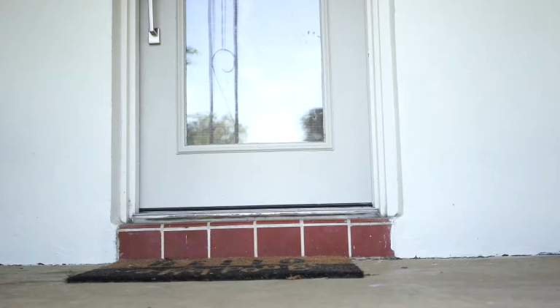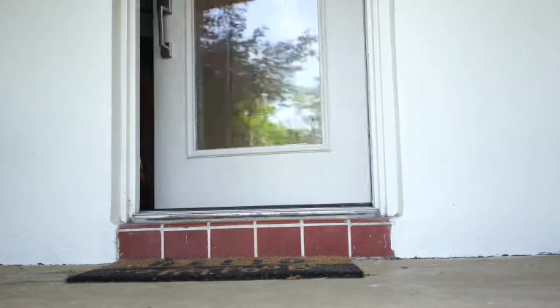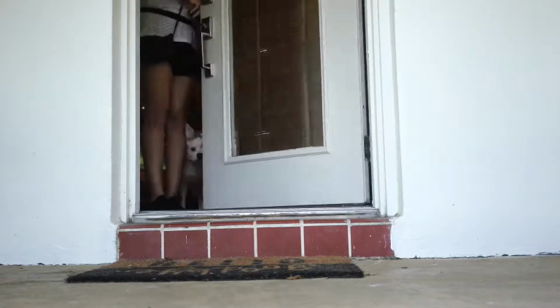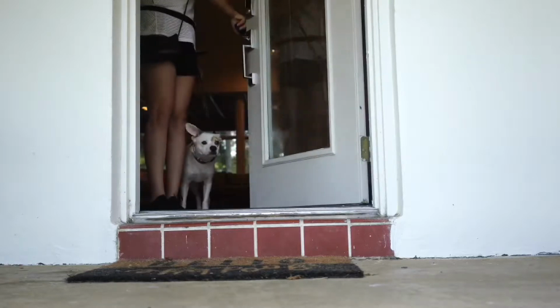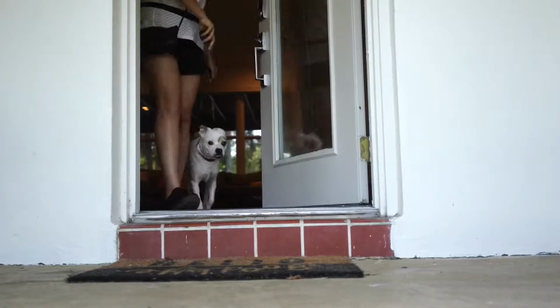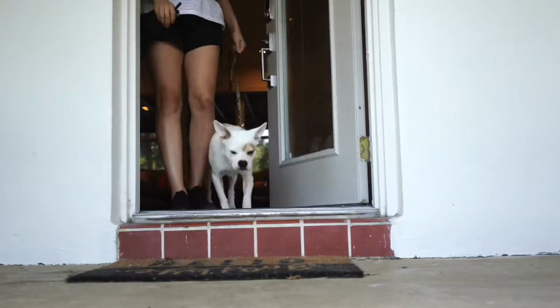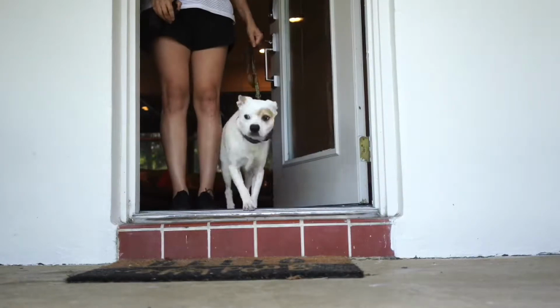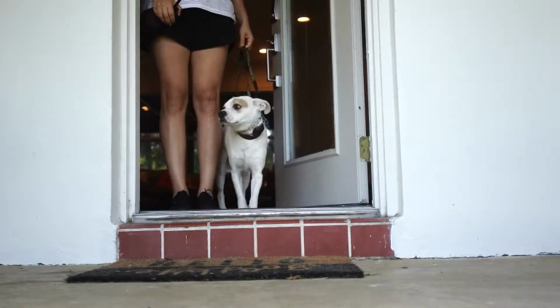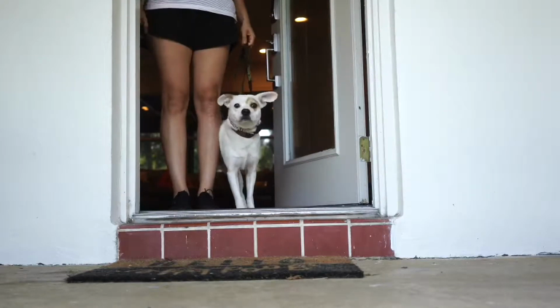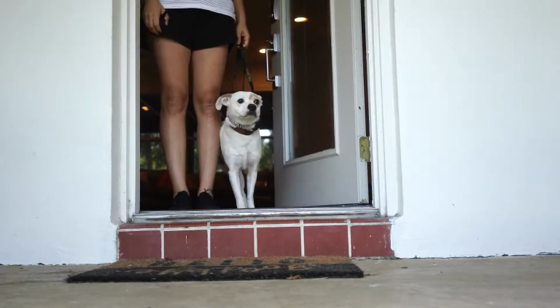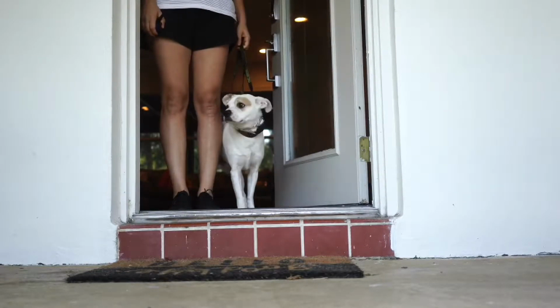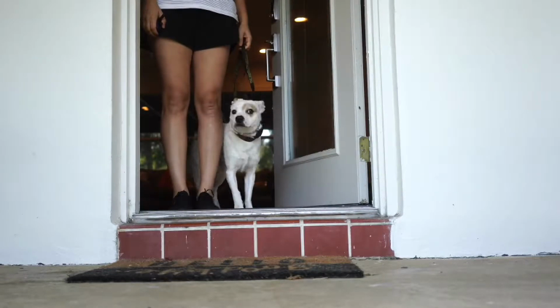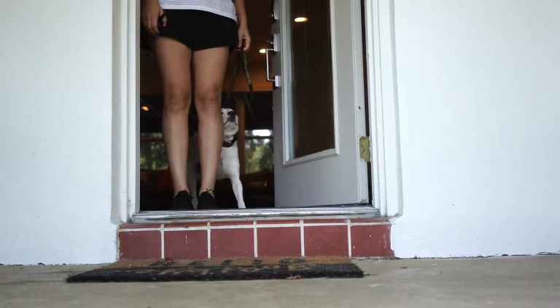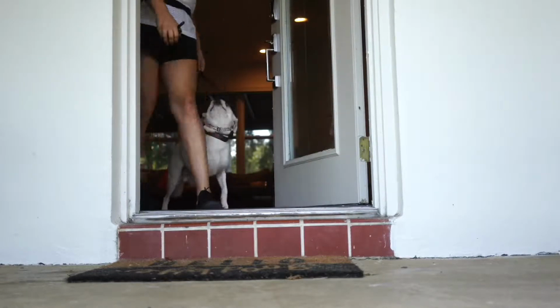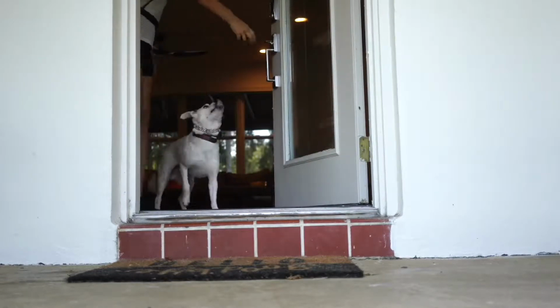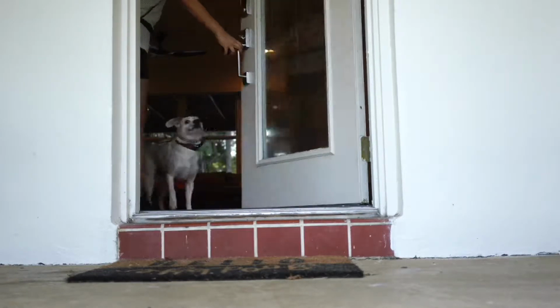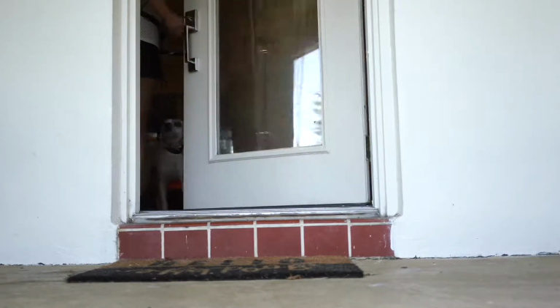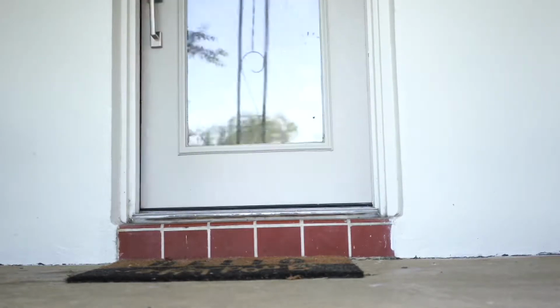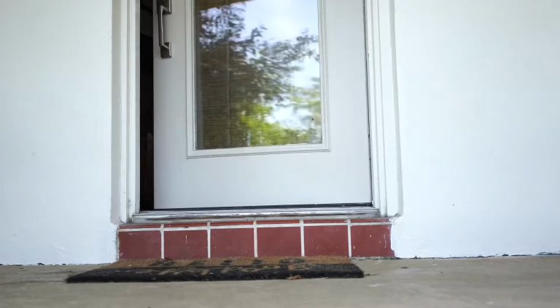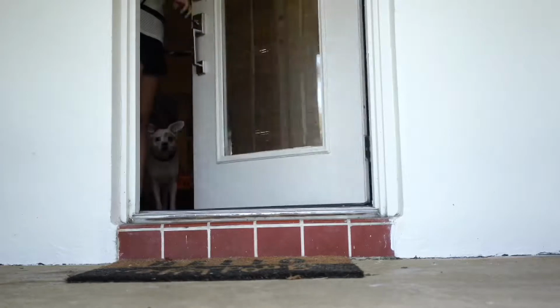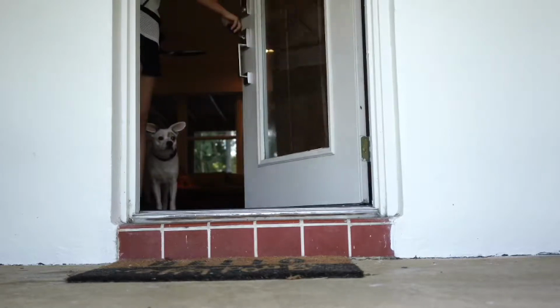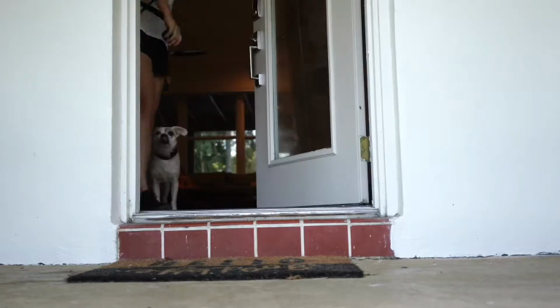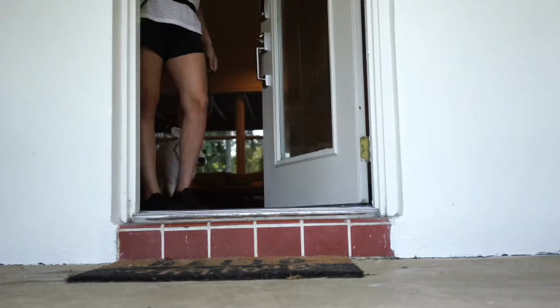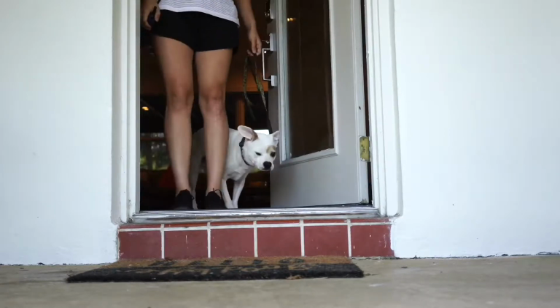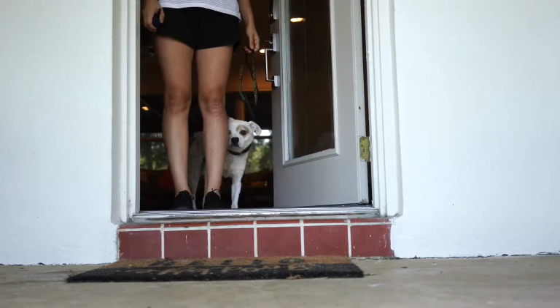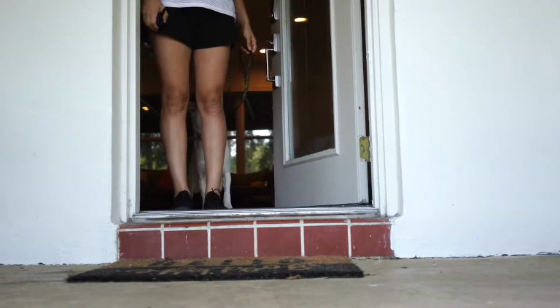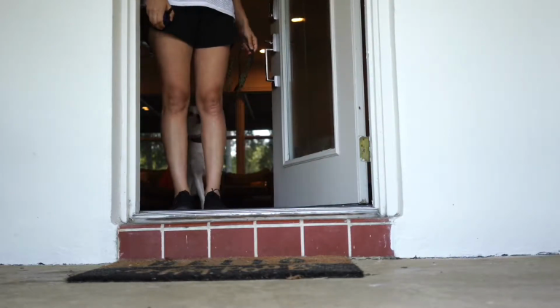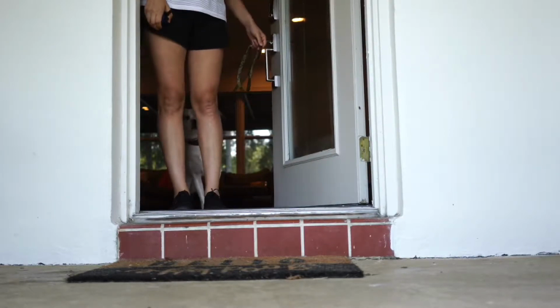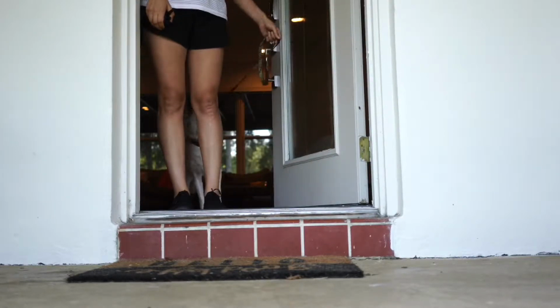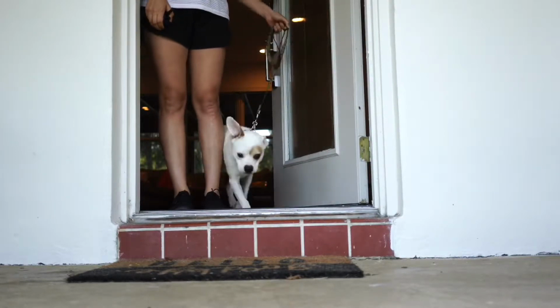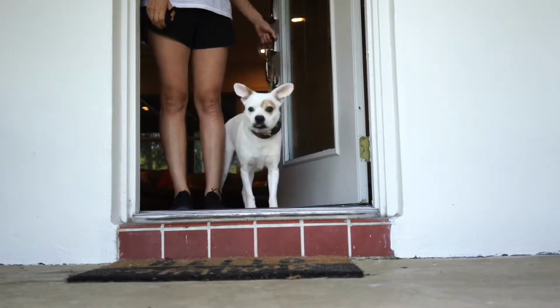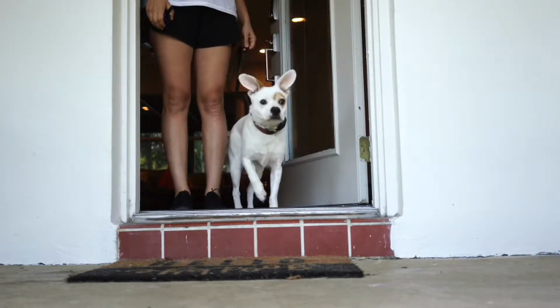Hey, Bethany walking dog training. I wanted to show you this — right there I corrected him for trying to rush out the front door with just a tap of the button on the e-collar.